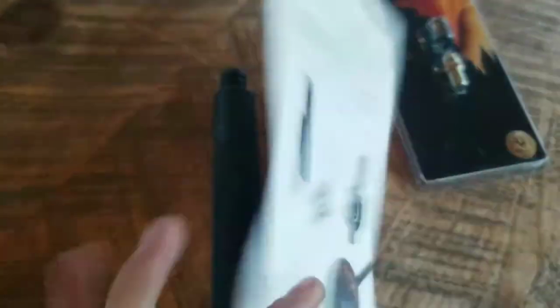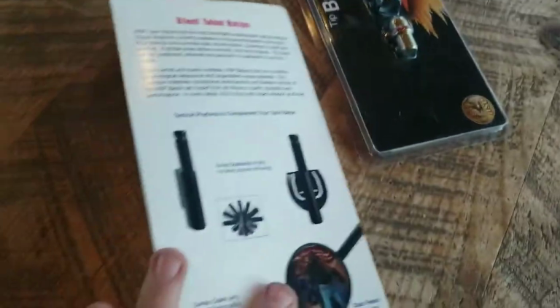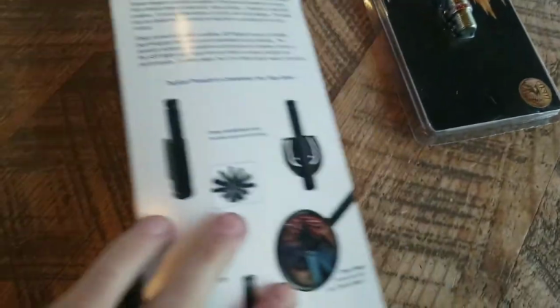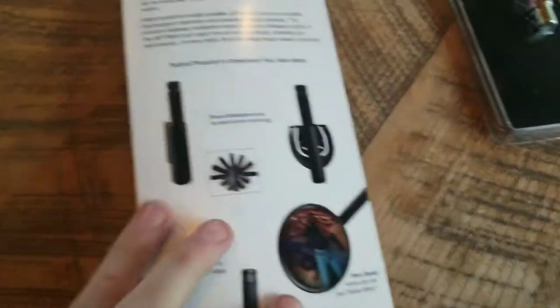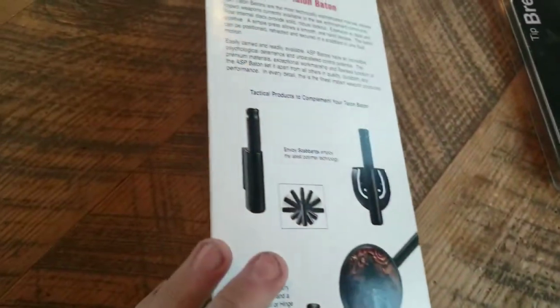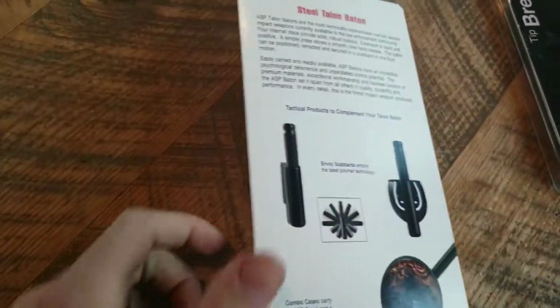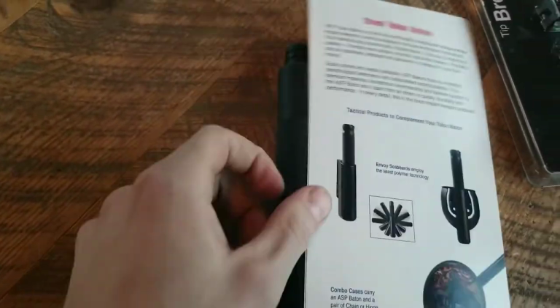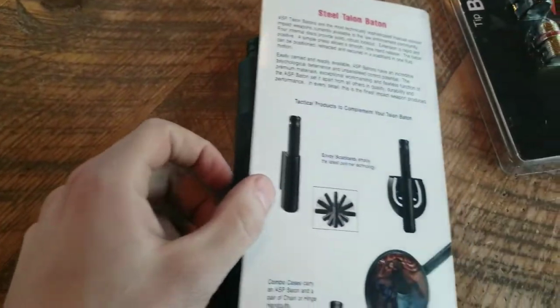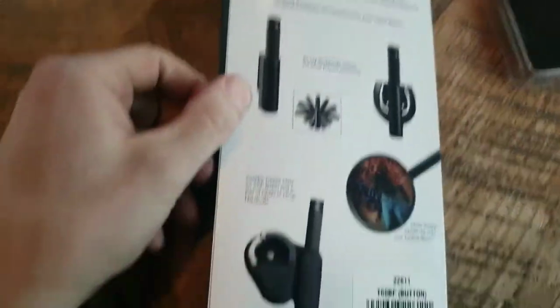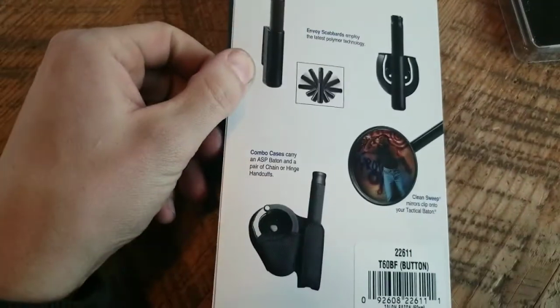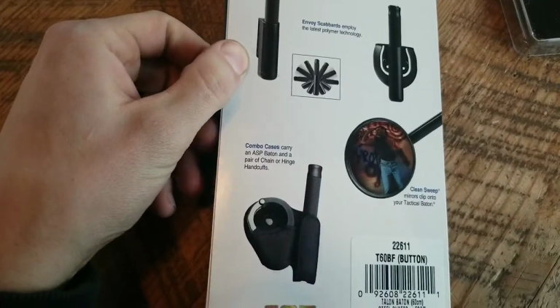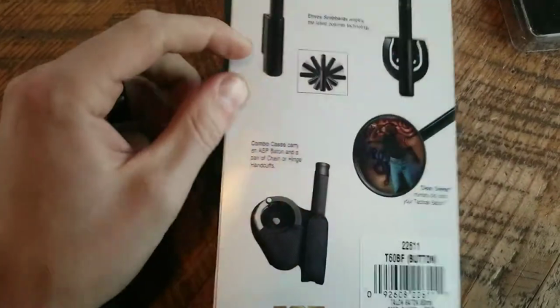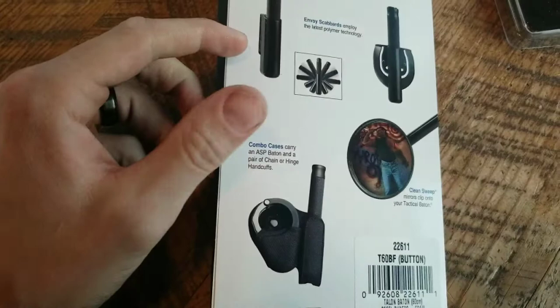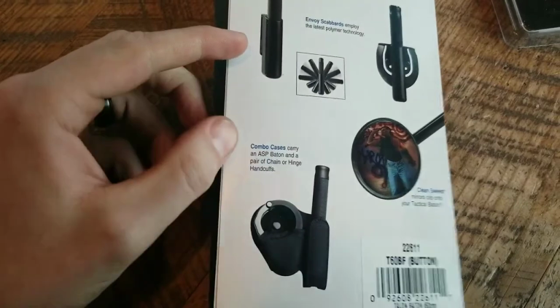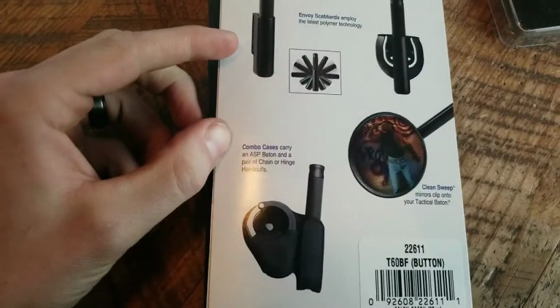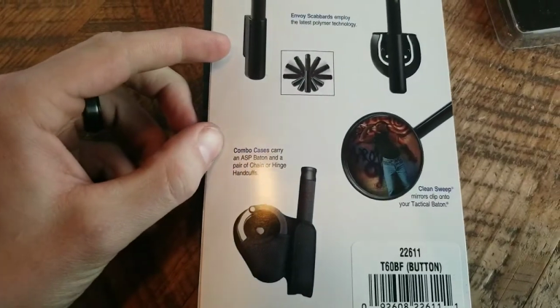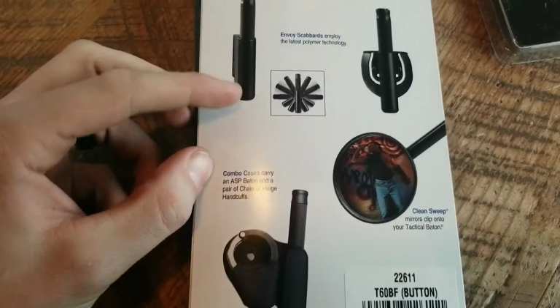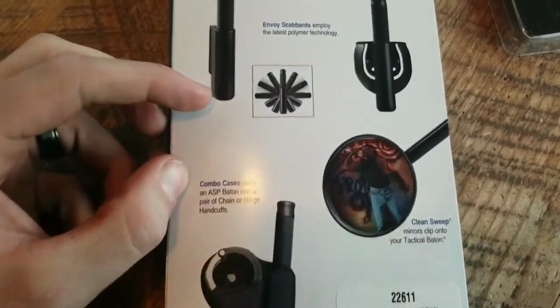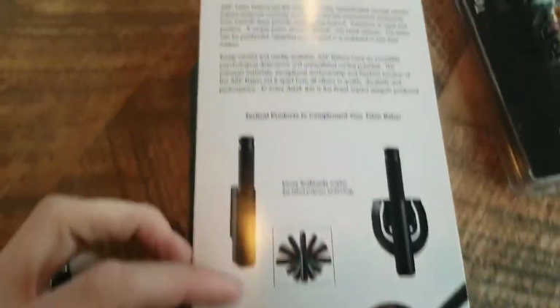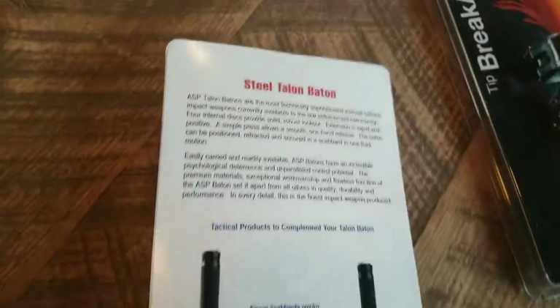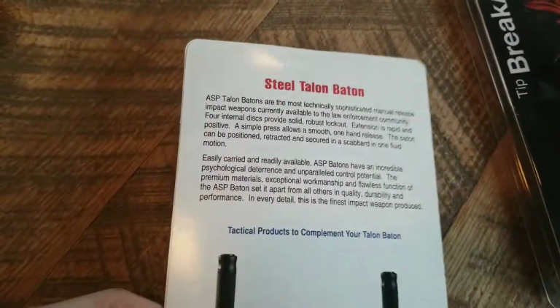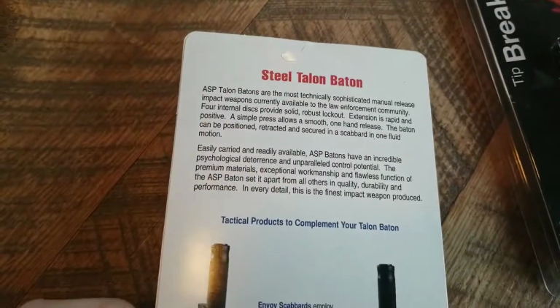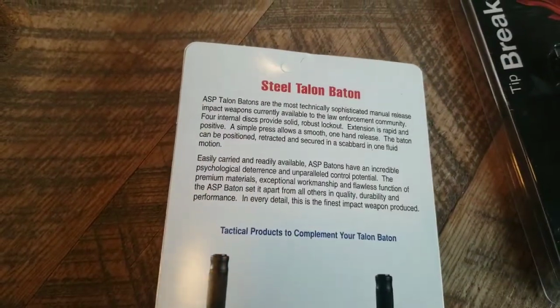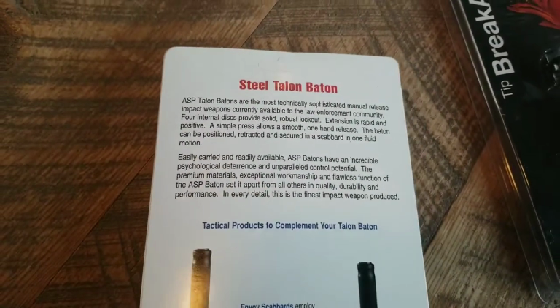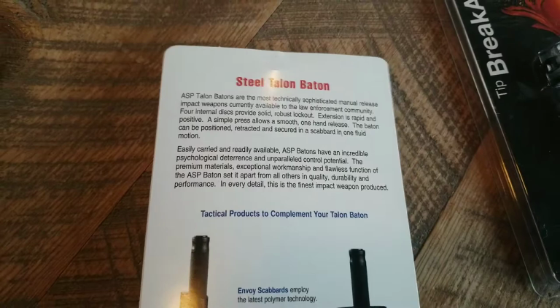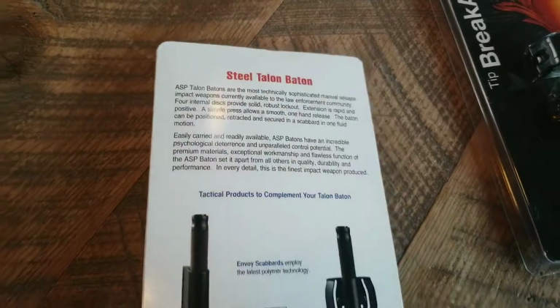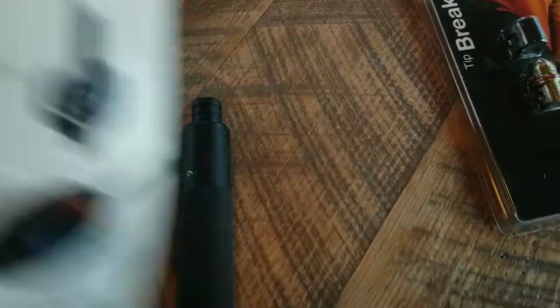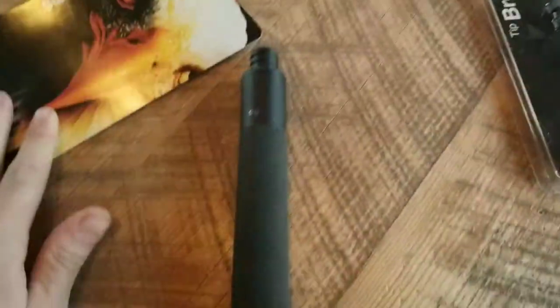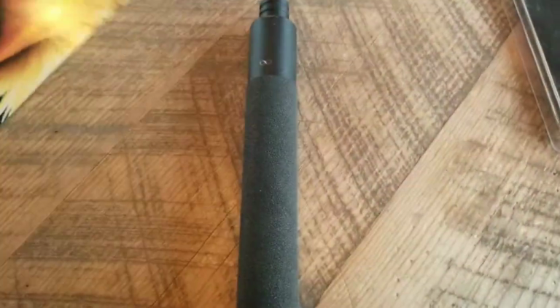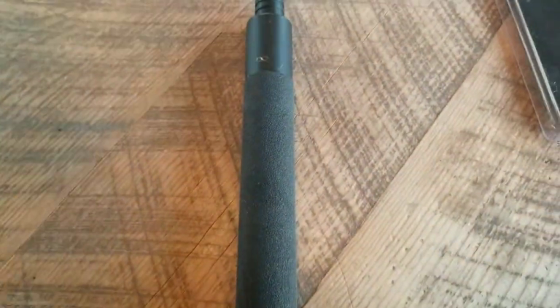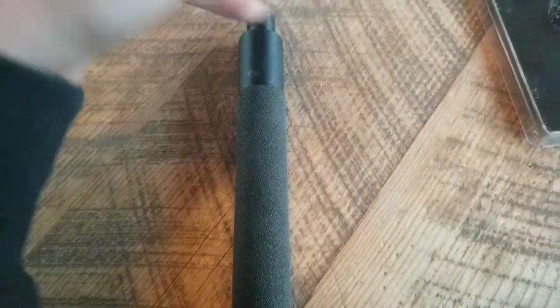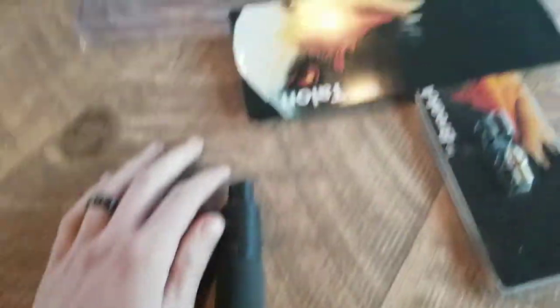On the back of the packaging here, it shows the Envoy Scabbard, Combo Case, and so on — blah, blah, blah — Mirrors. It just kind of explains the accessories. That's all that comes with it.